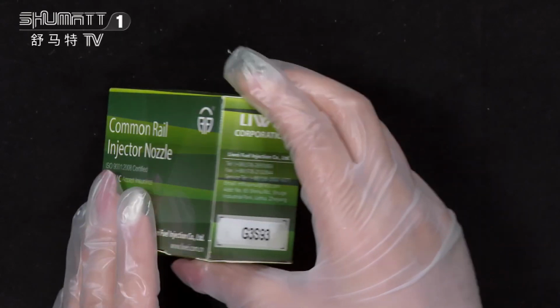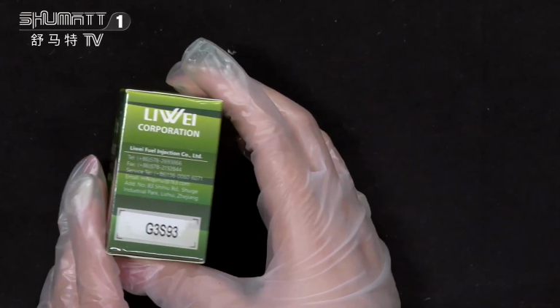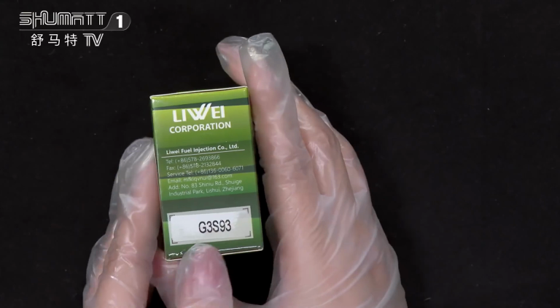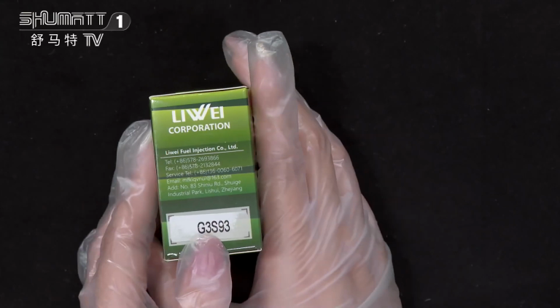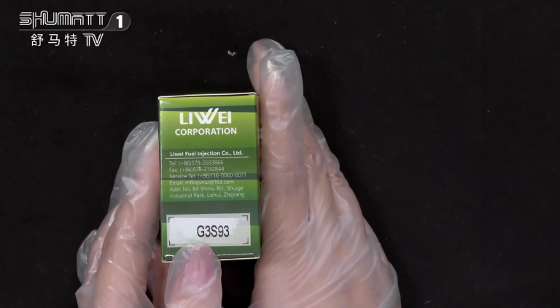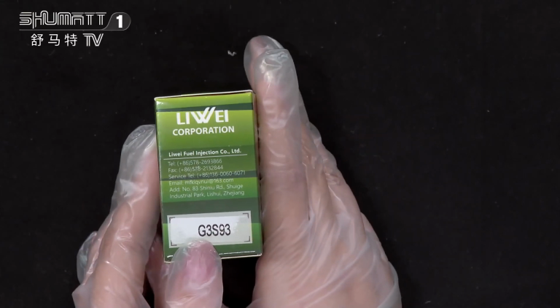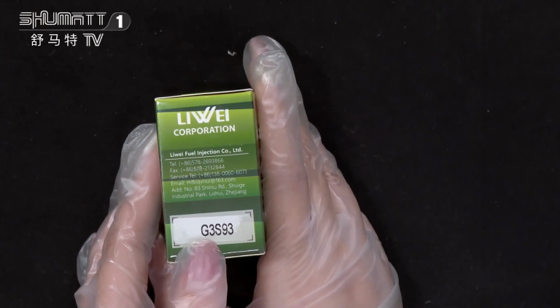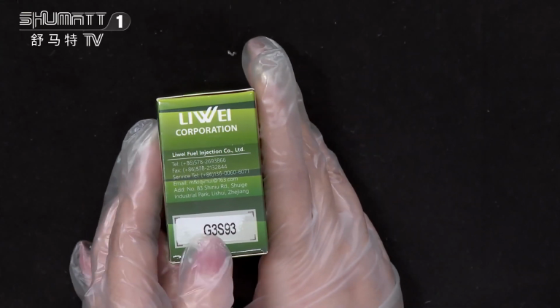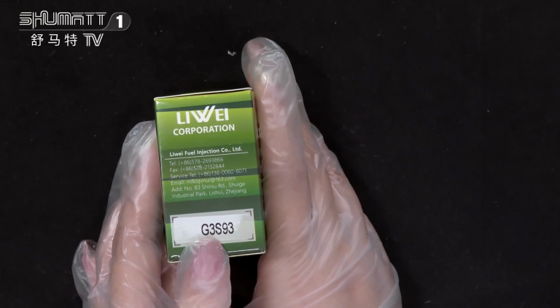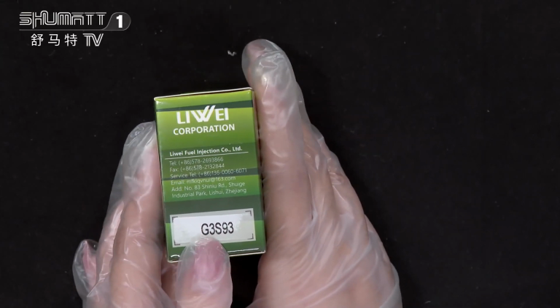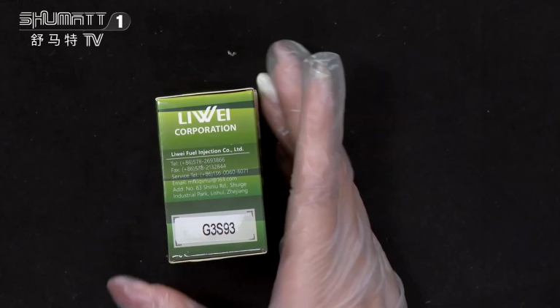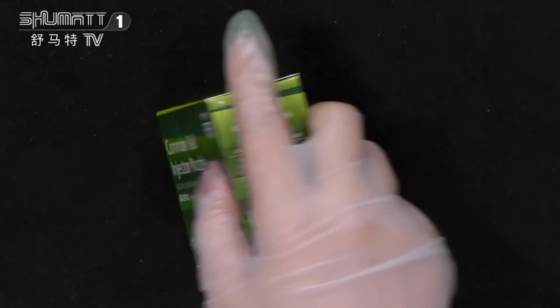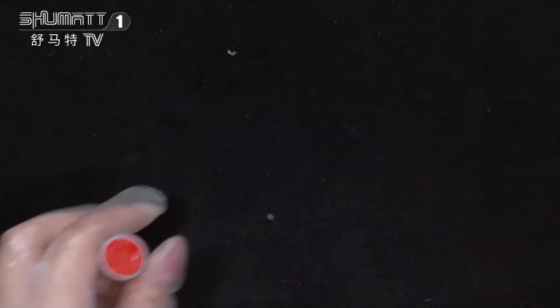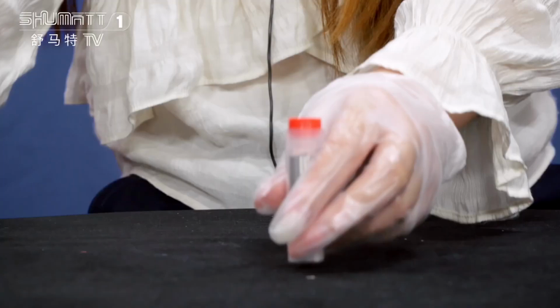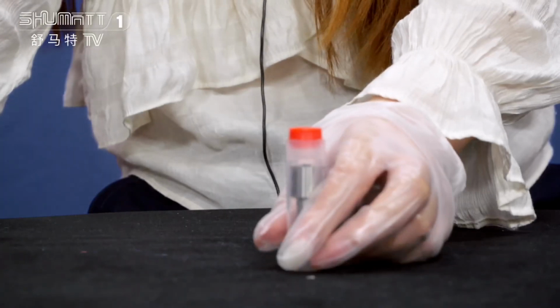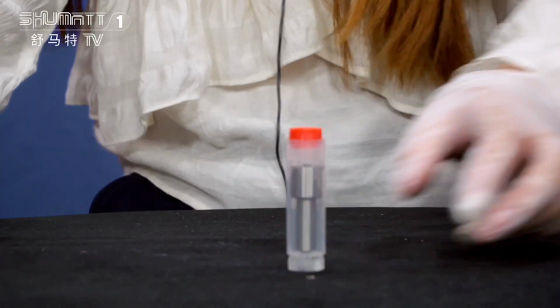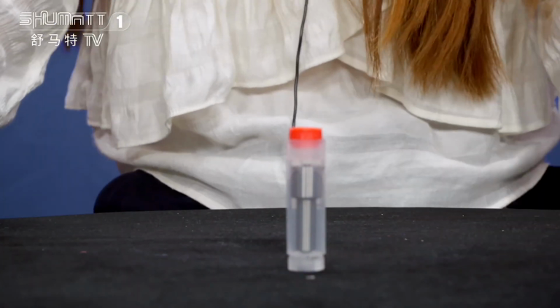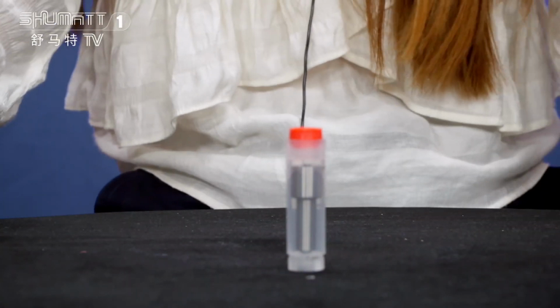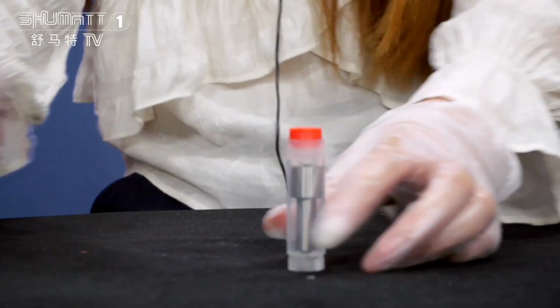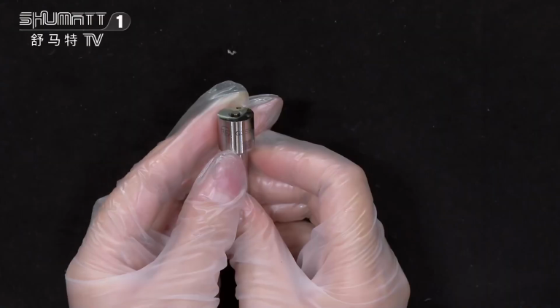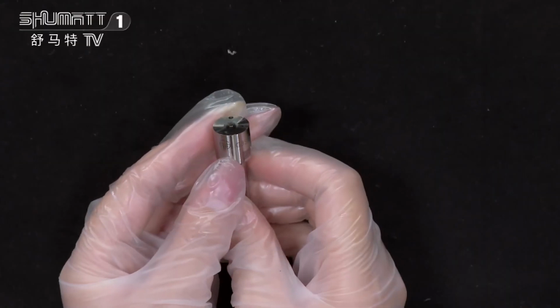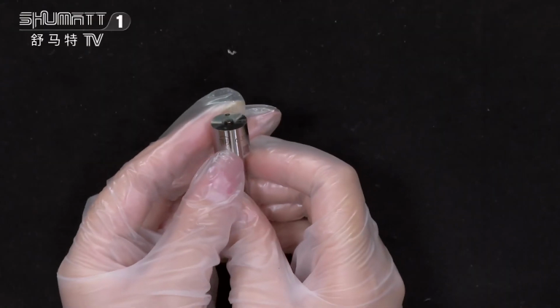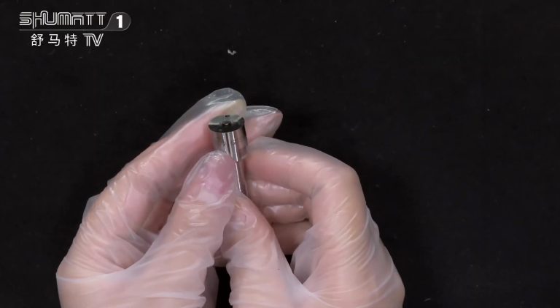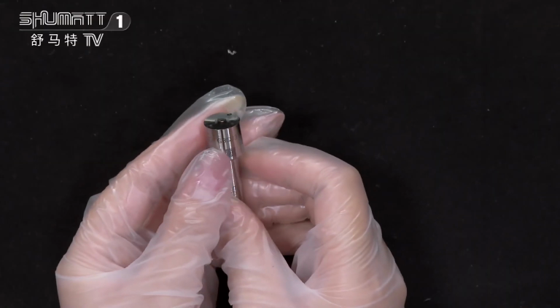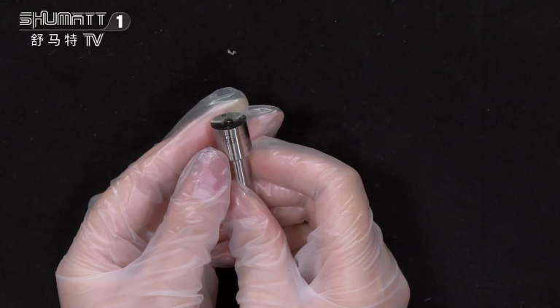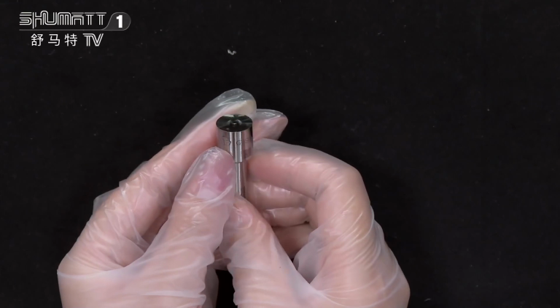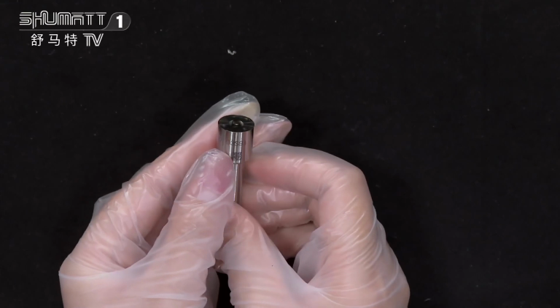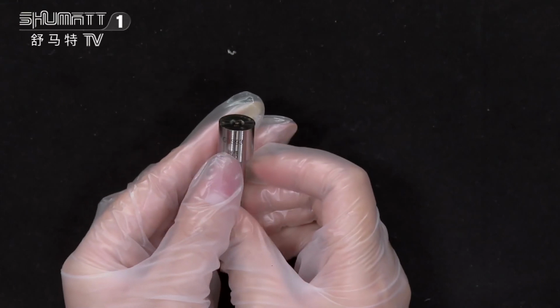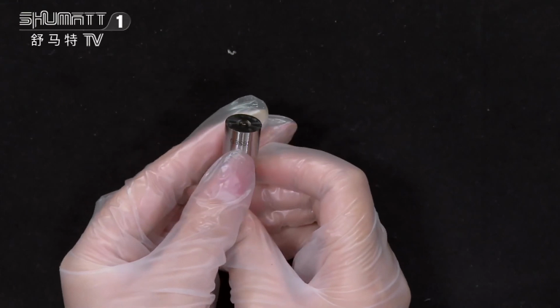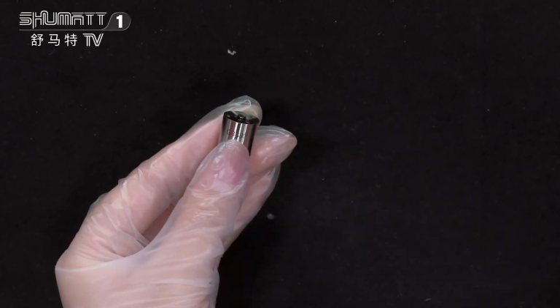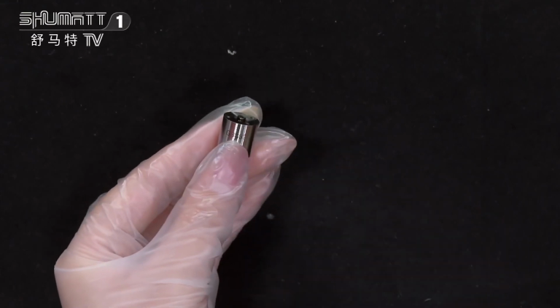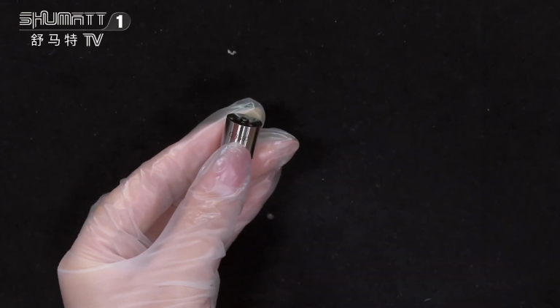The product code is G3S93, and it supports customized service. This is the inside packing — take a look. On the surface you can see the brand logo and the QR code.